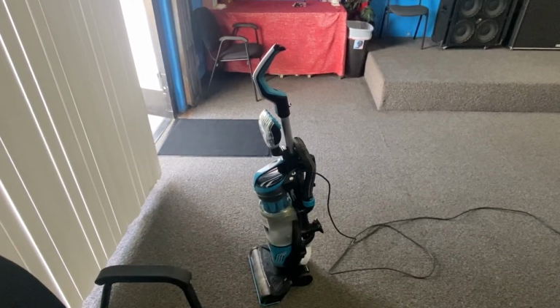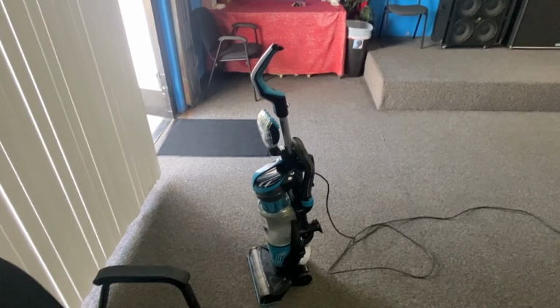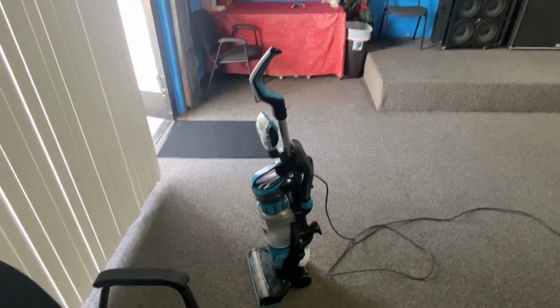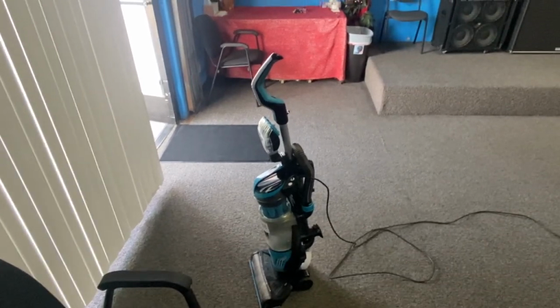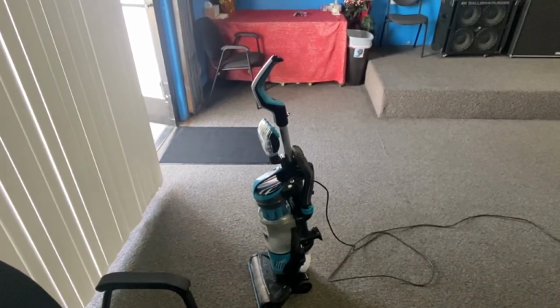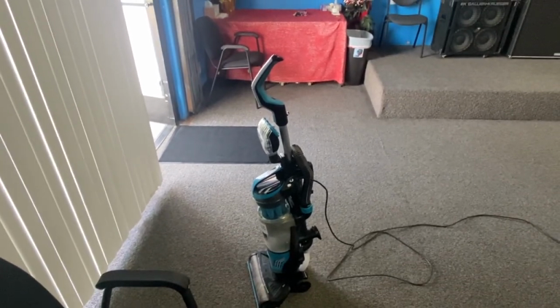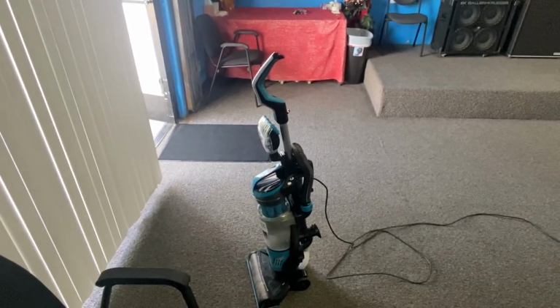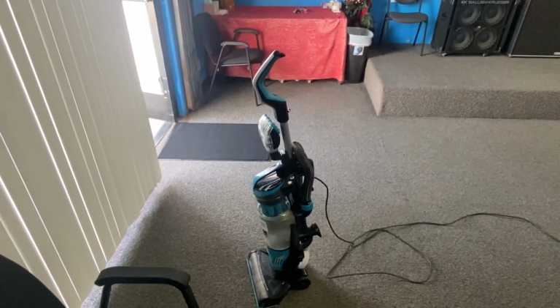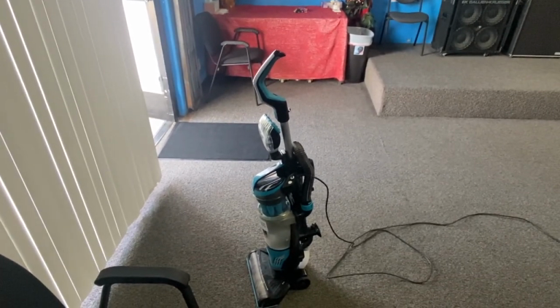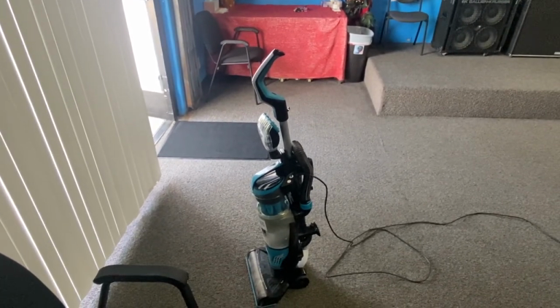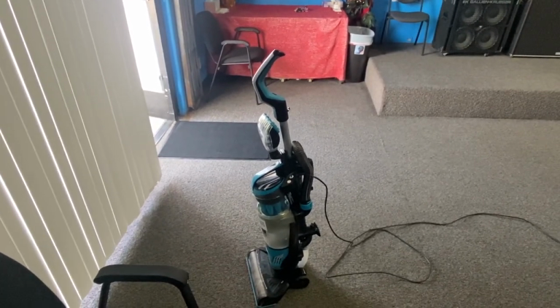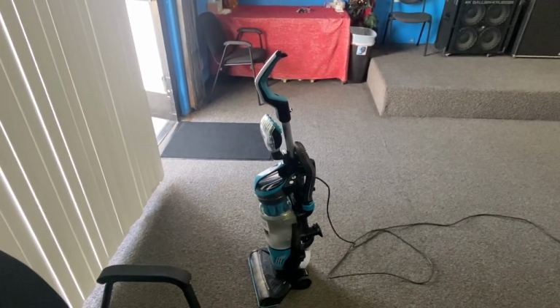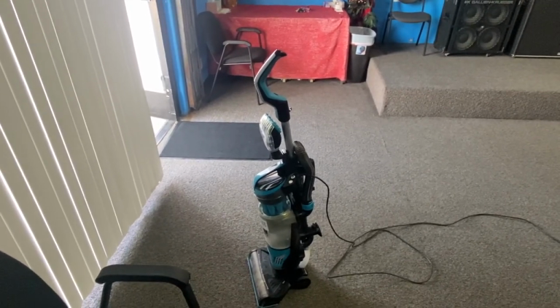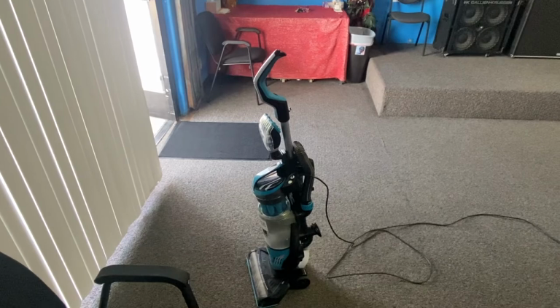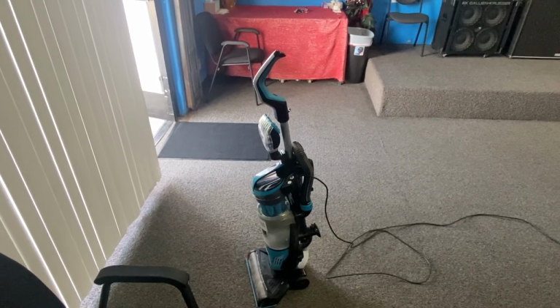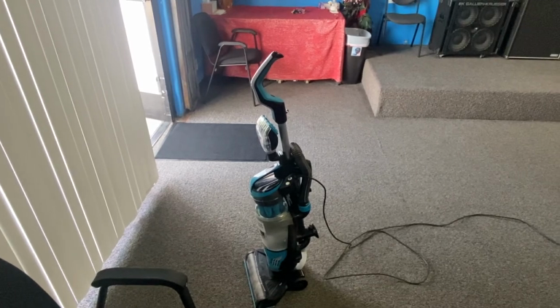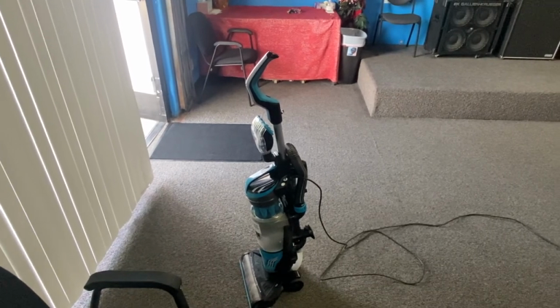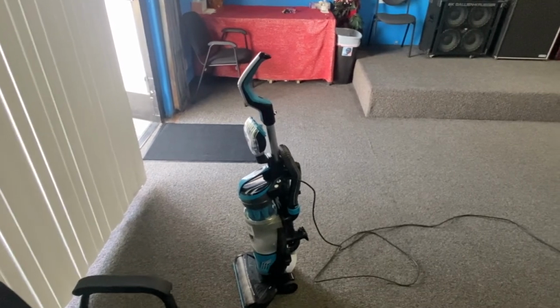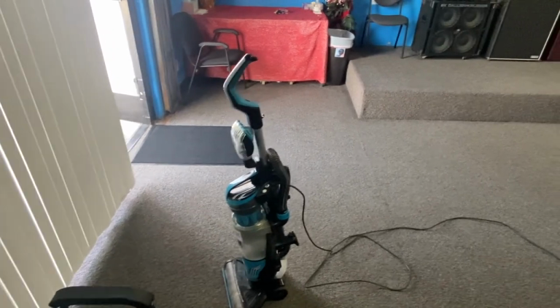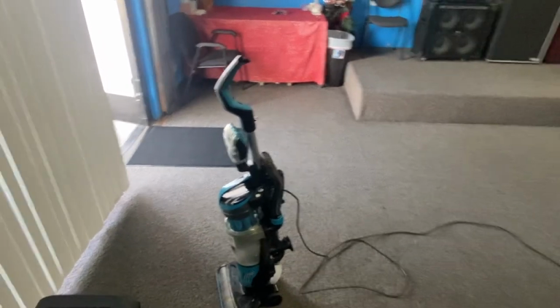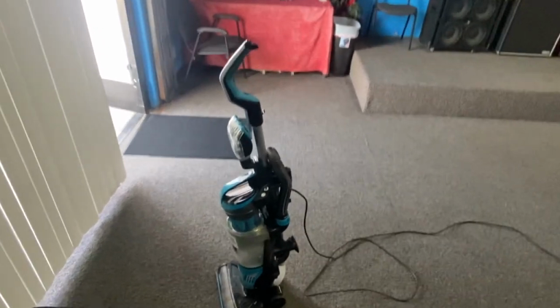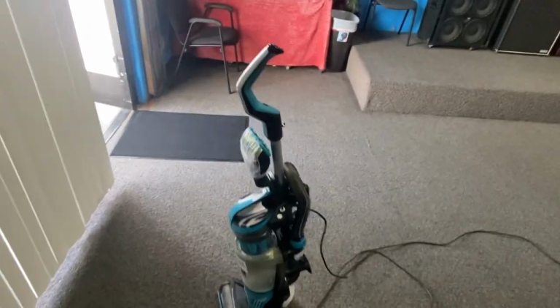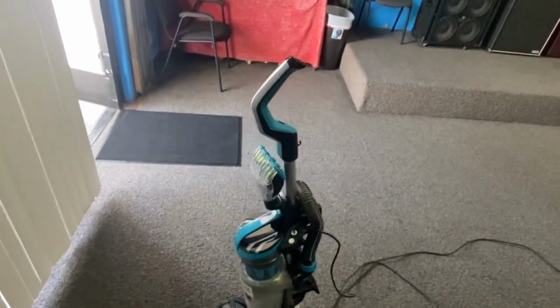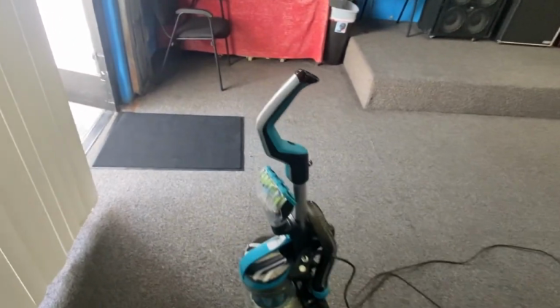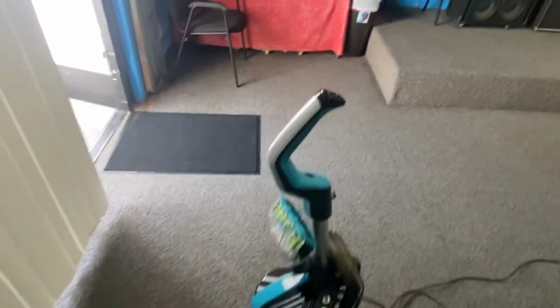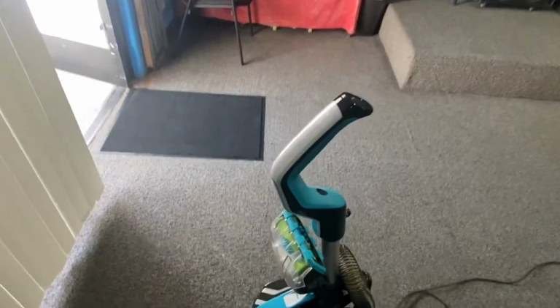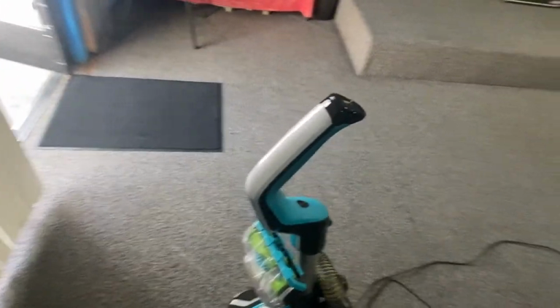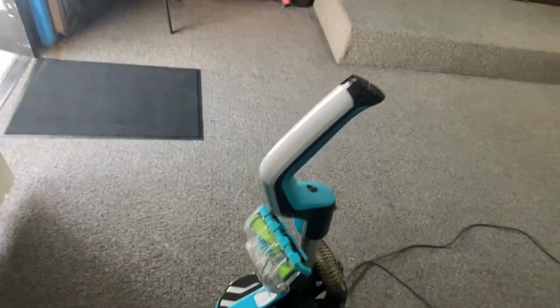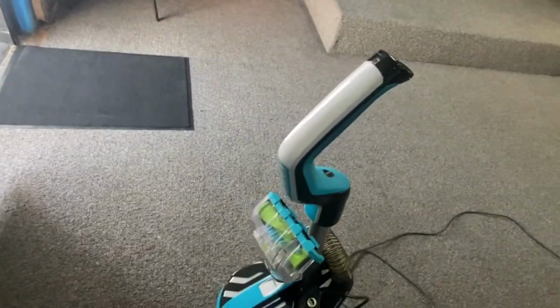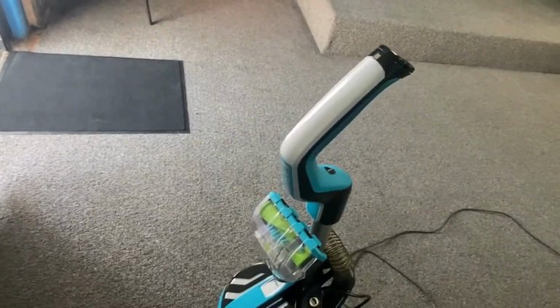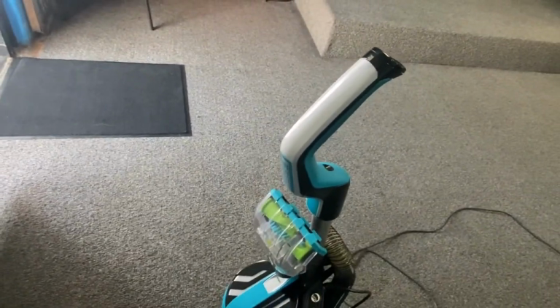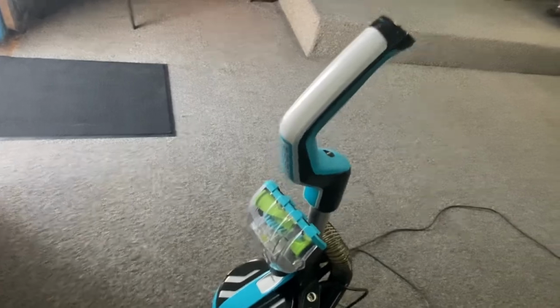This is a very simplistic vacuum cleaner — nothing difficult about it, very easy to operate and work. We got this vacuum cleaner in 2019.